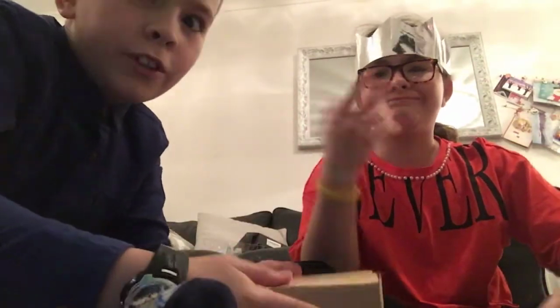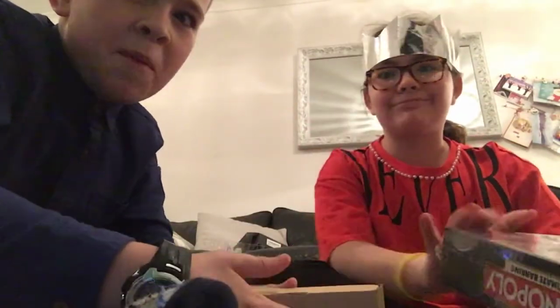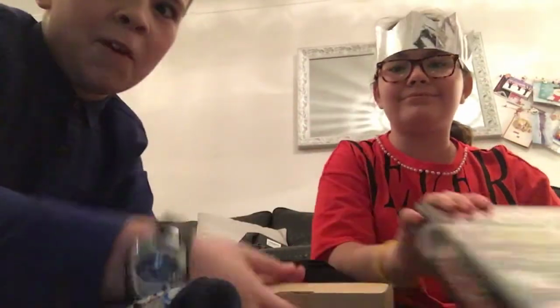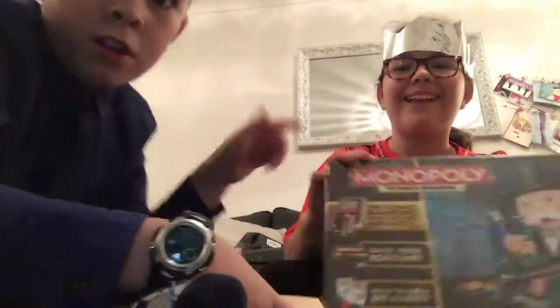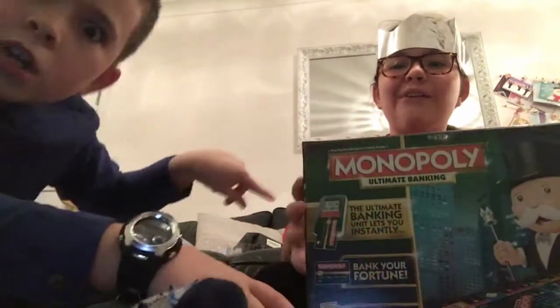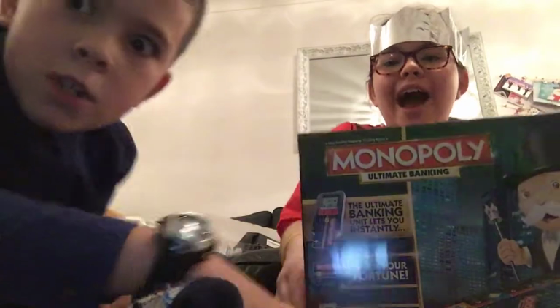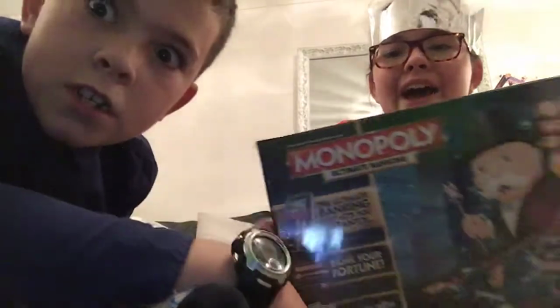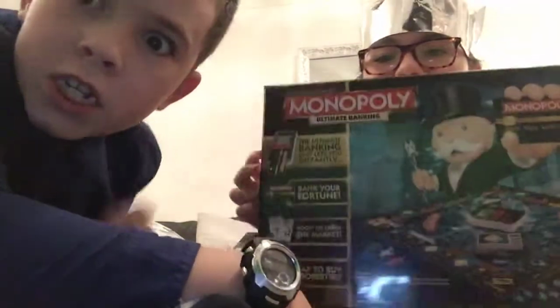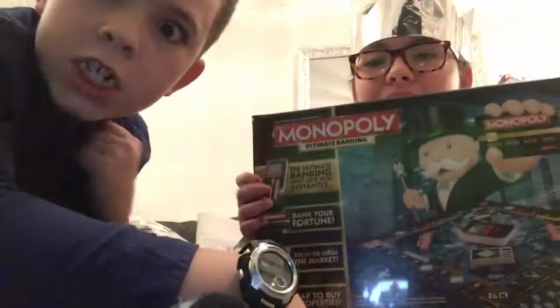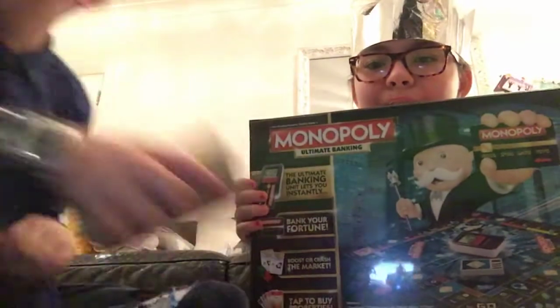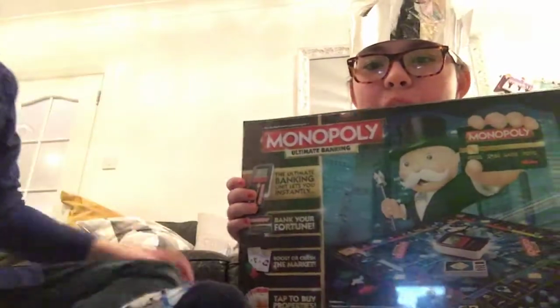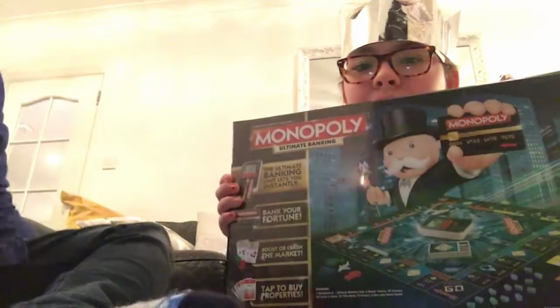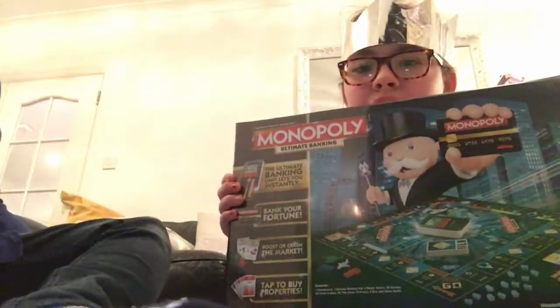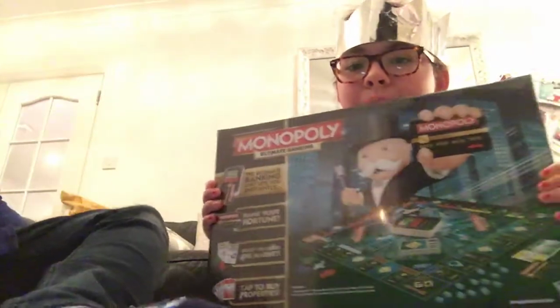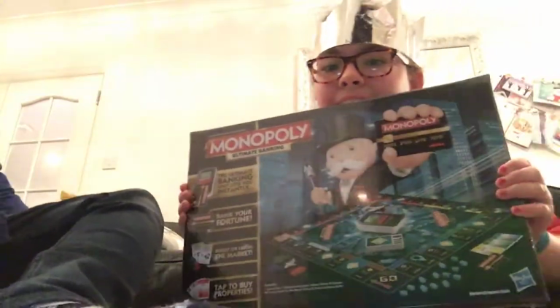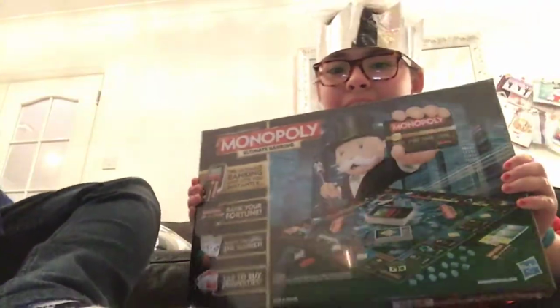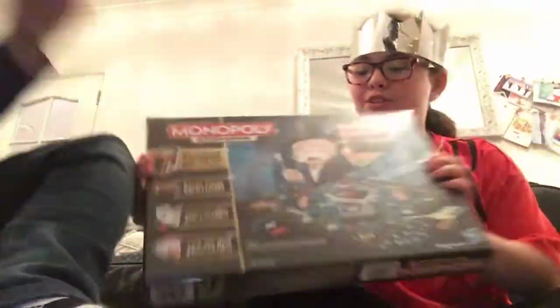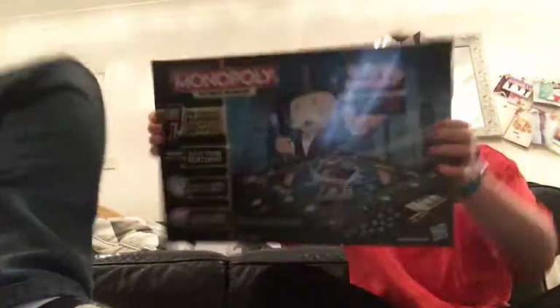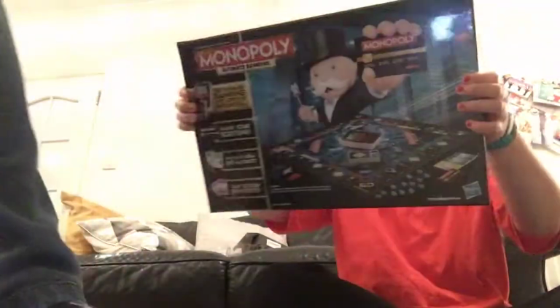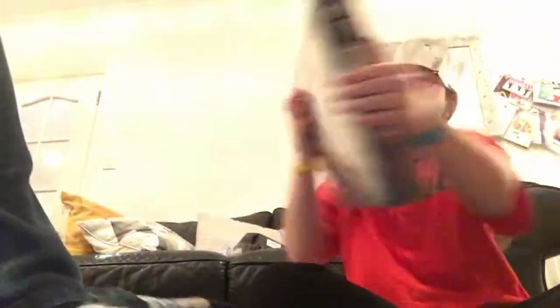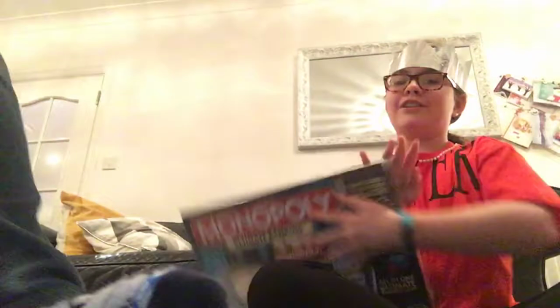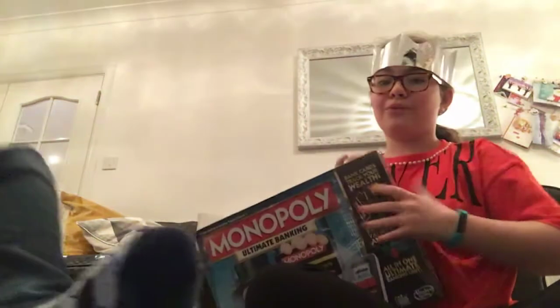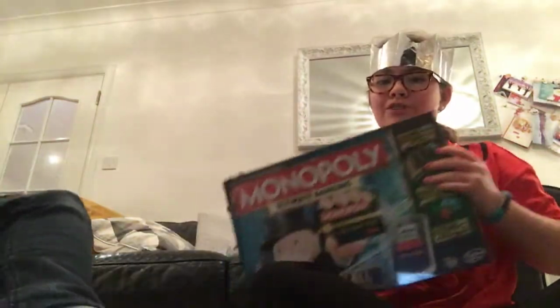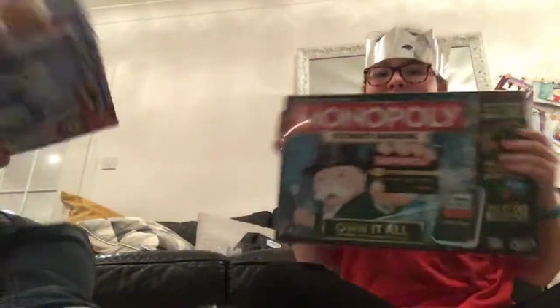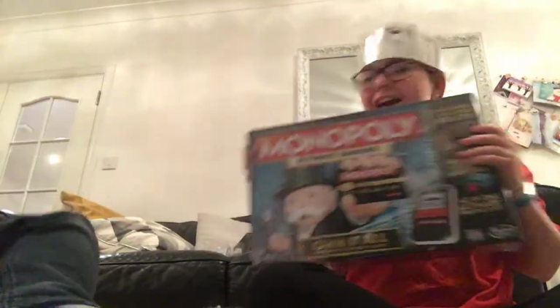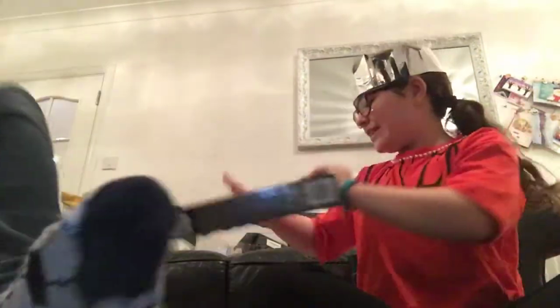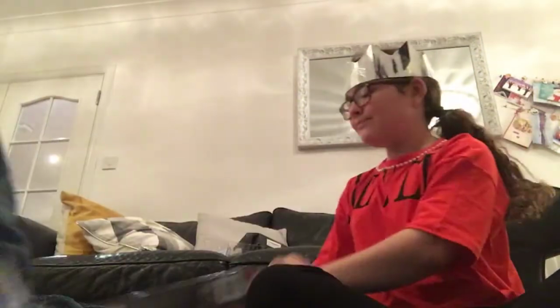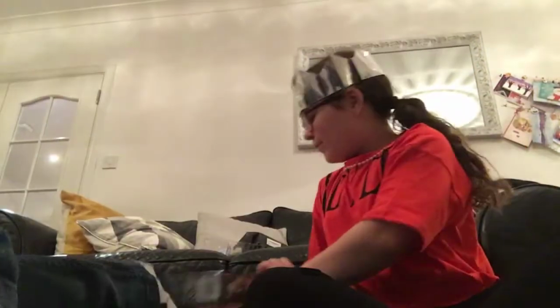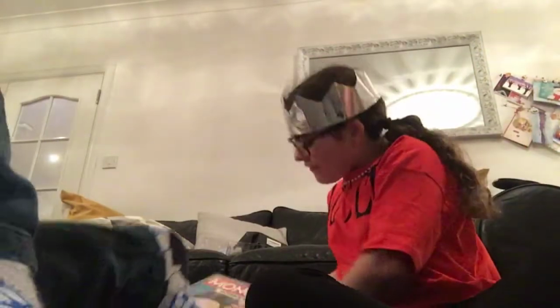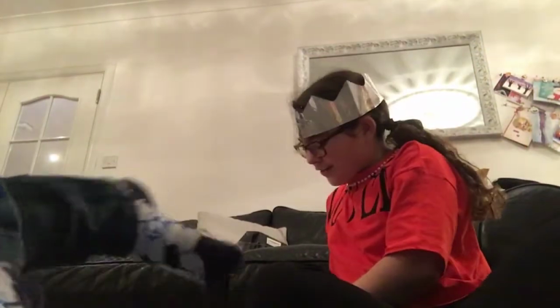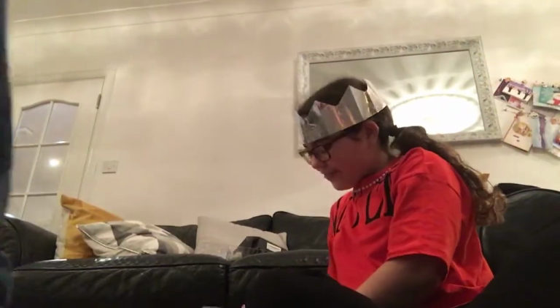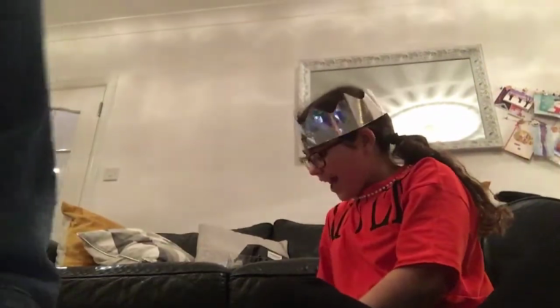It's for recording people's voices. I also got the Monopoly Ultimate Banking game, which I love — we'll do a video on that.